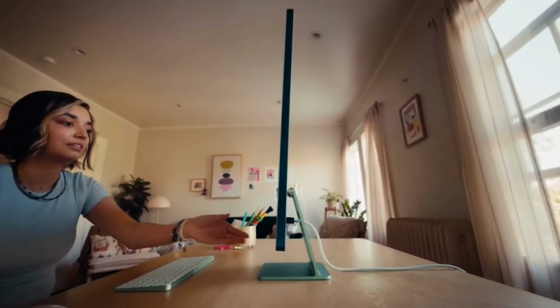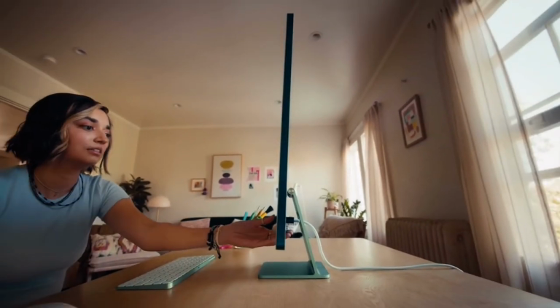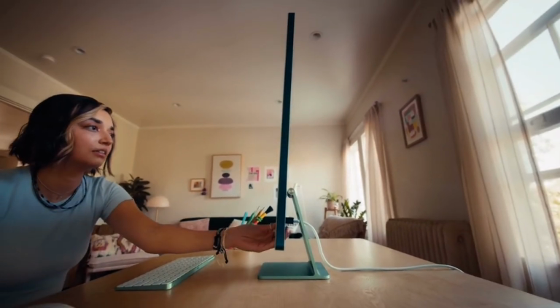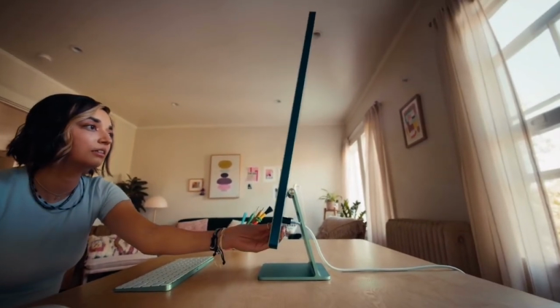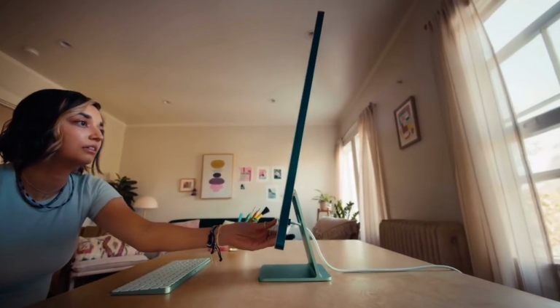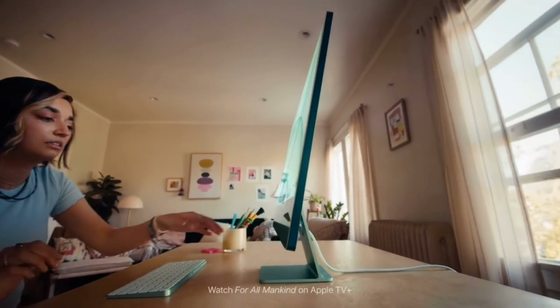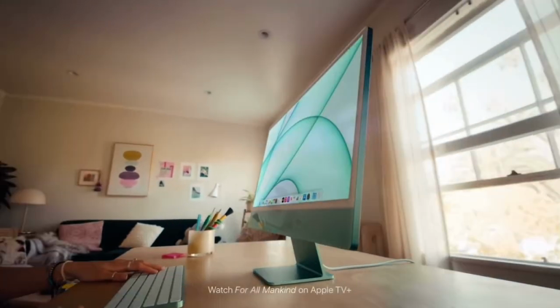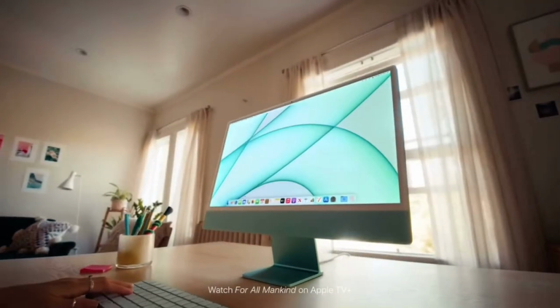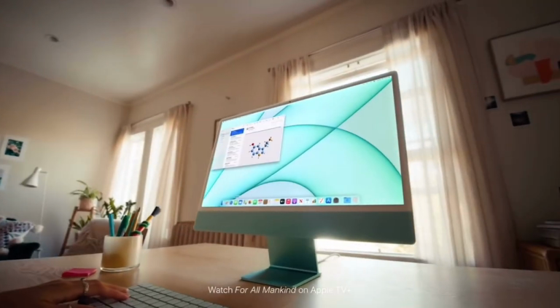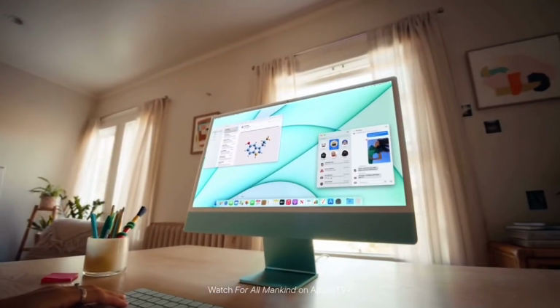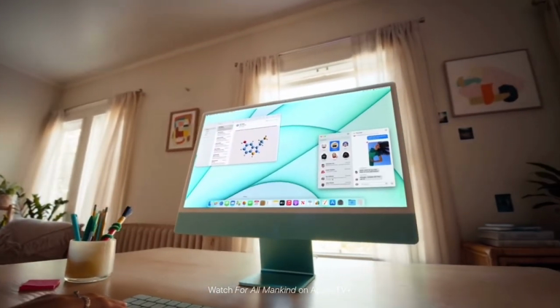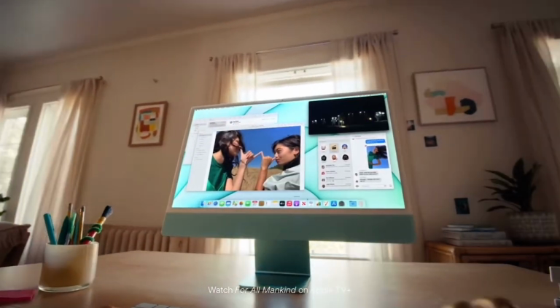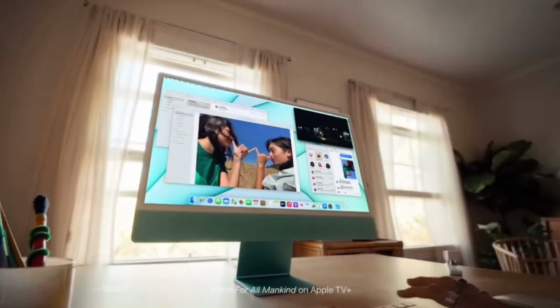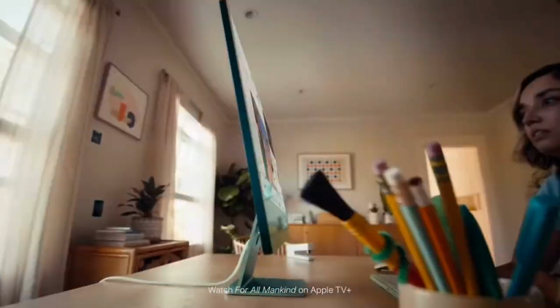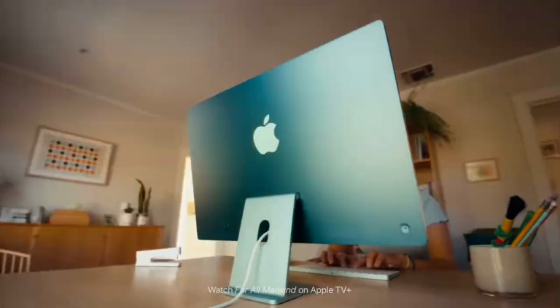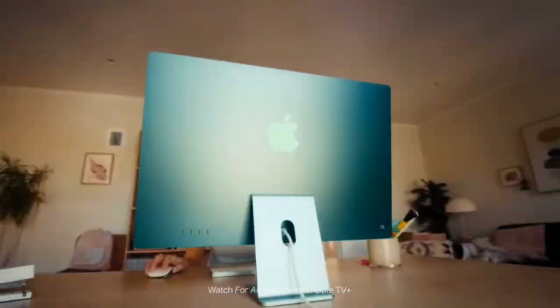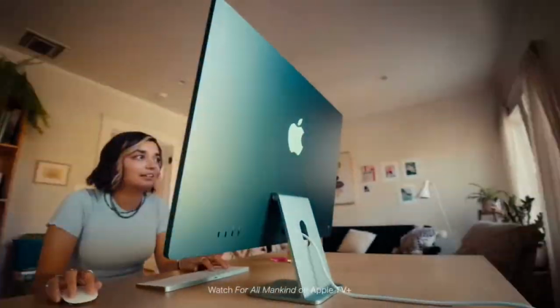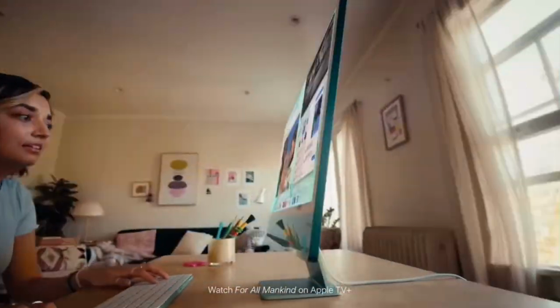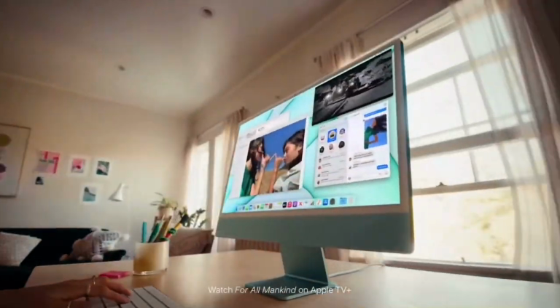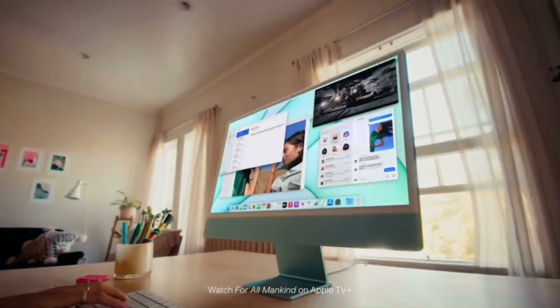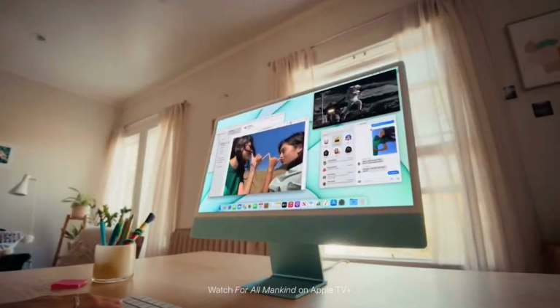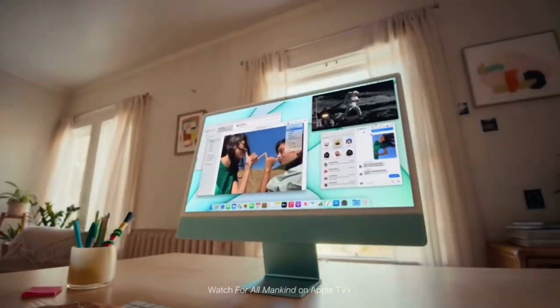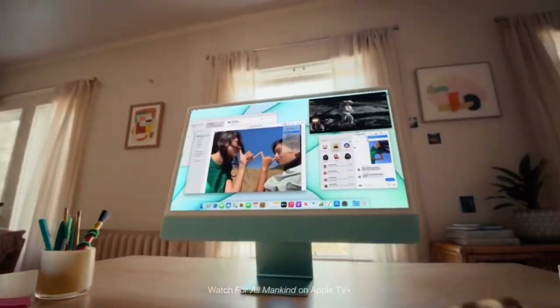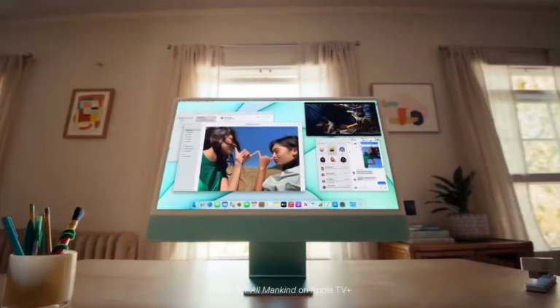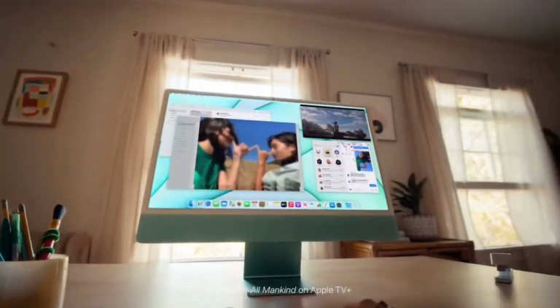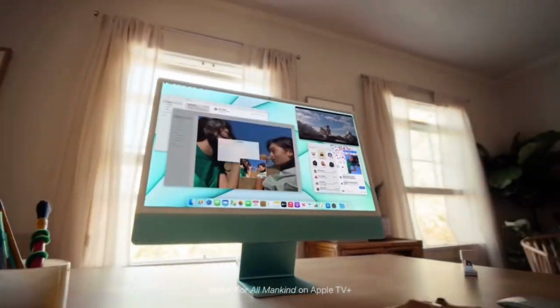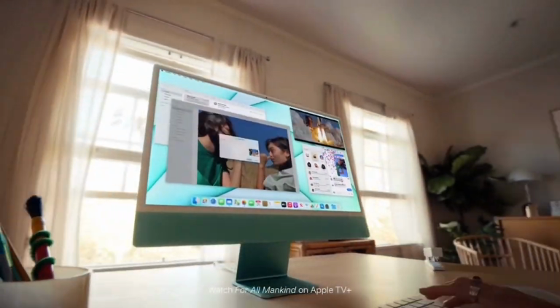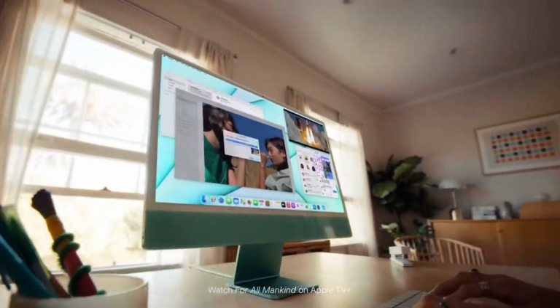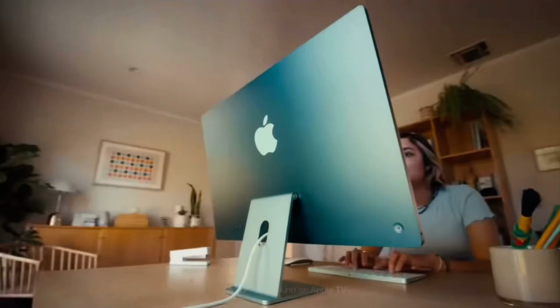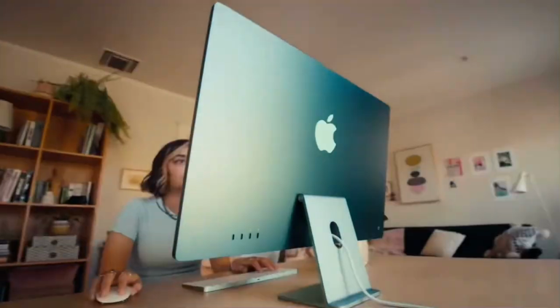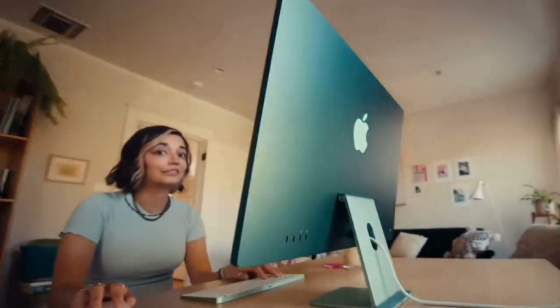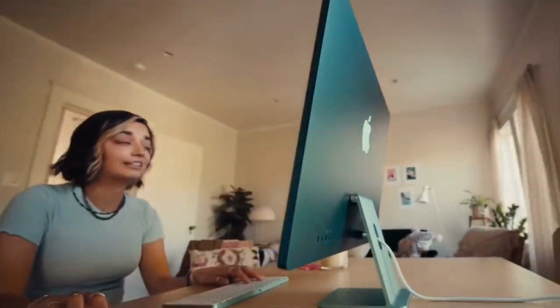And it makes the new iMac fast. Like, your apps open instantly fast. Like, check that text while you clean your inbox, while you share that photo, while you stream that show fast. That's fast.